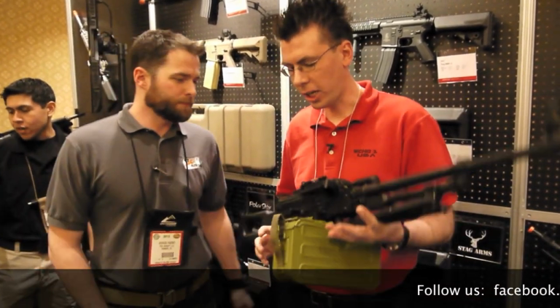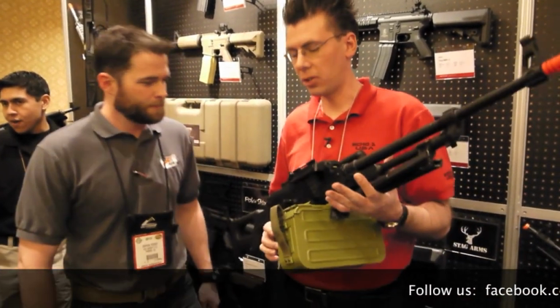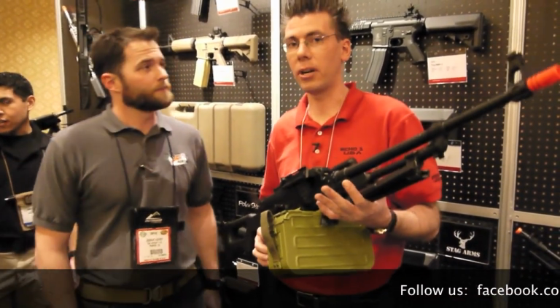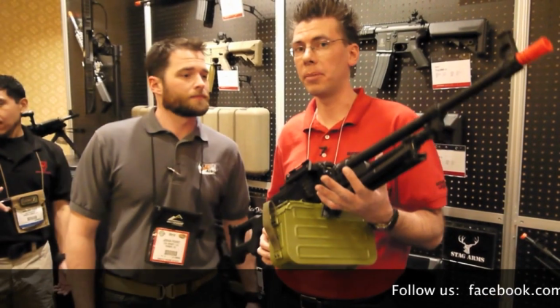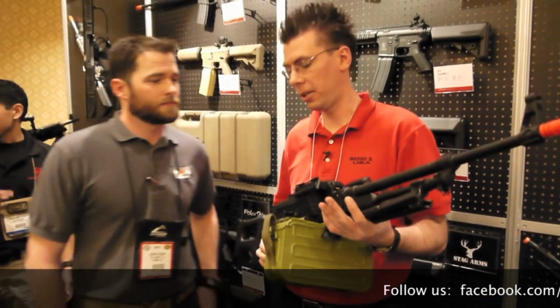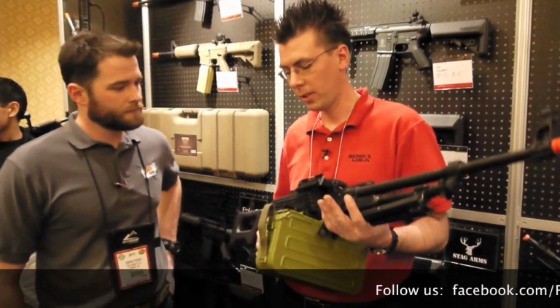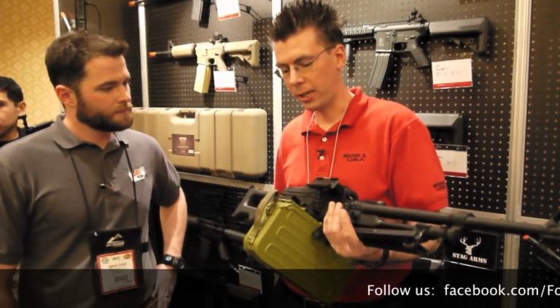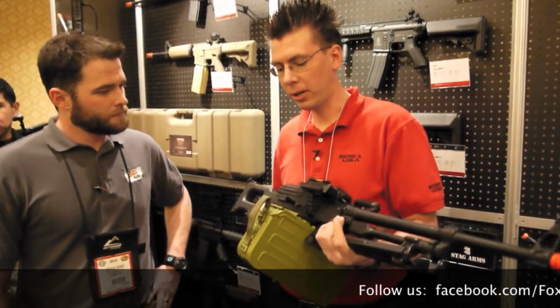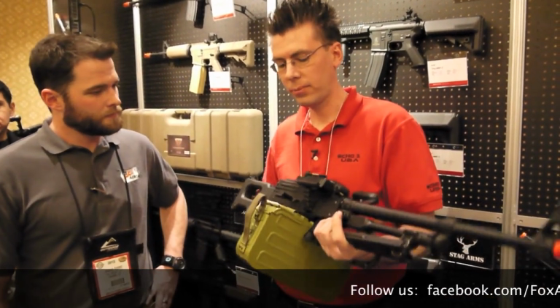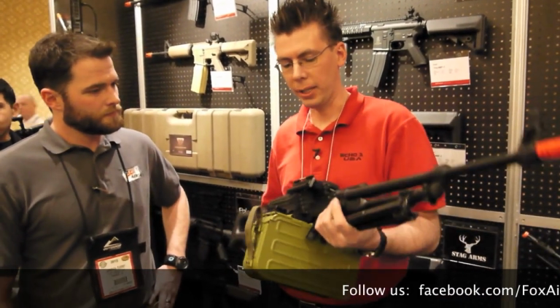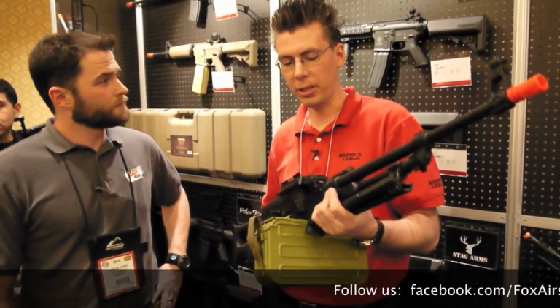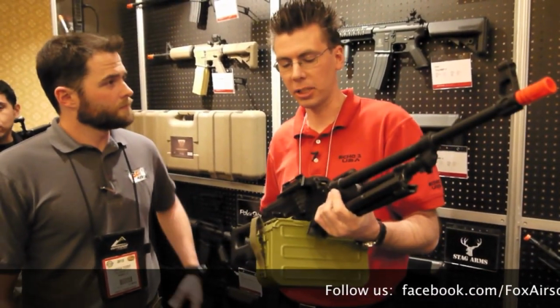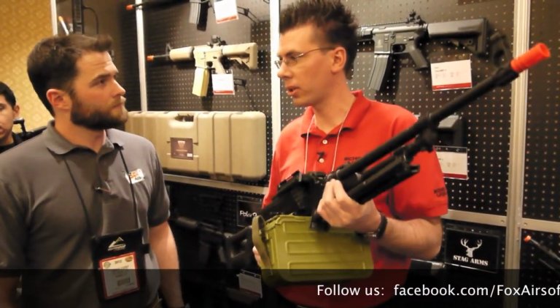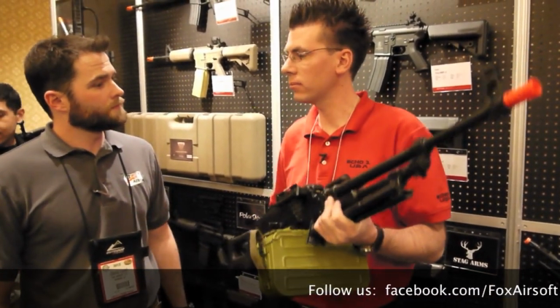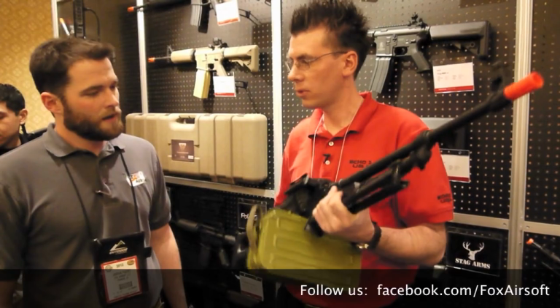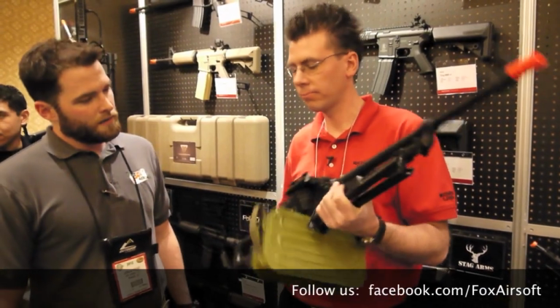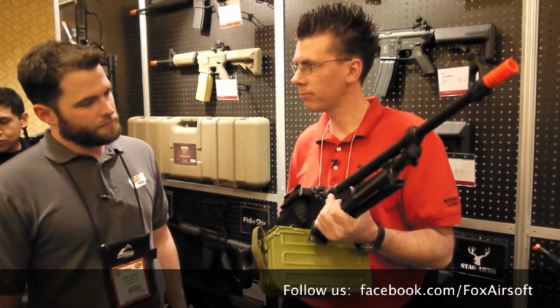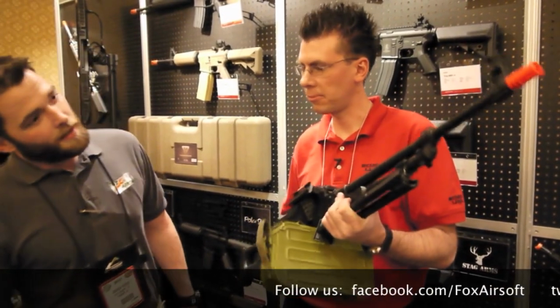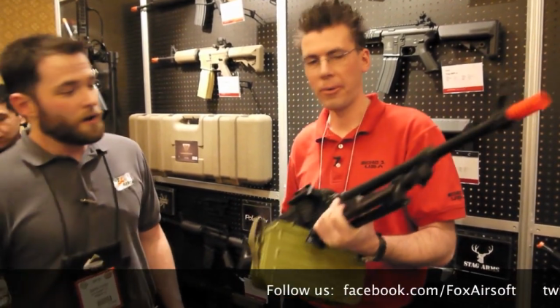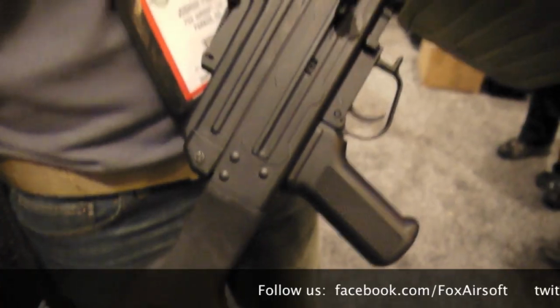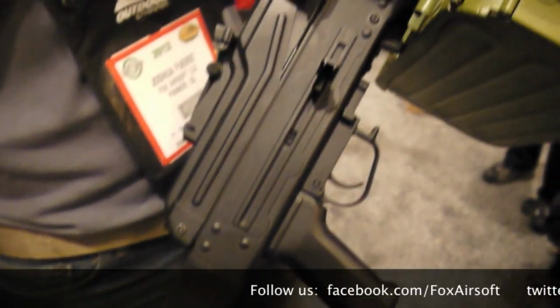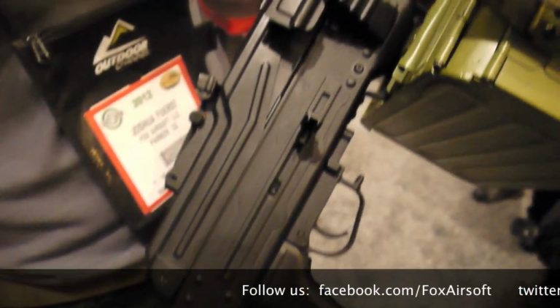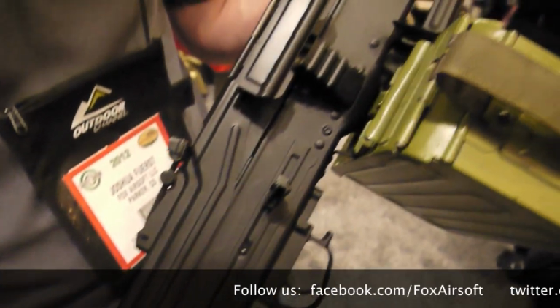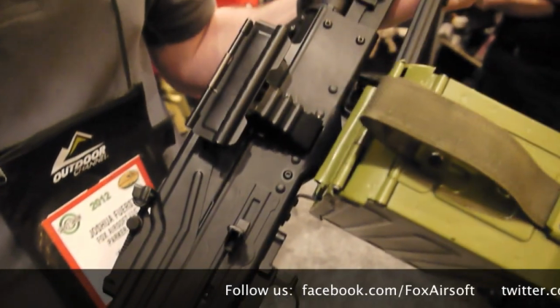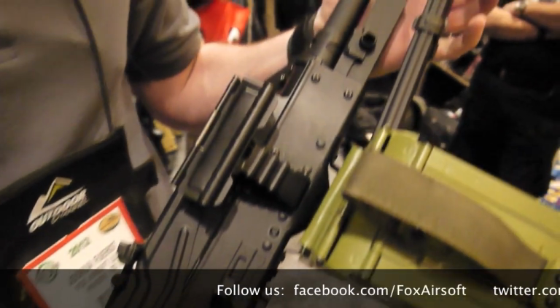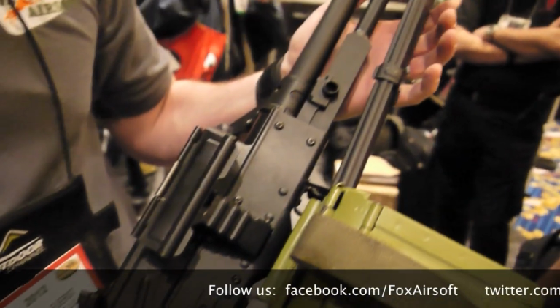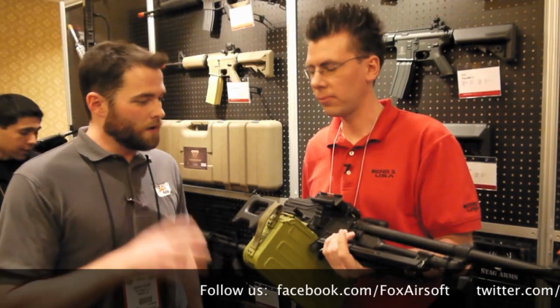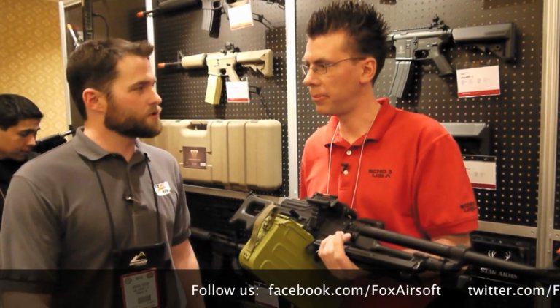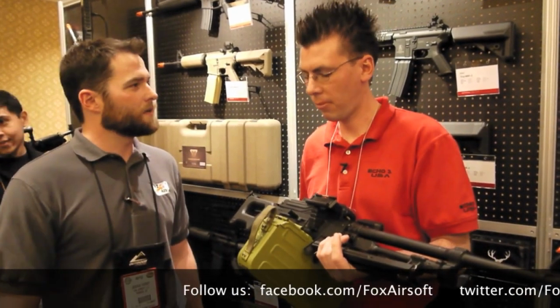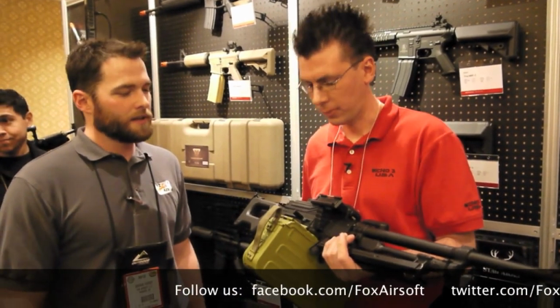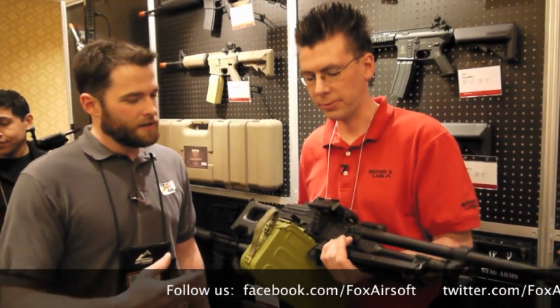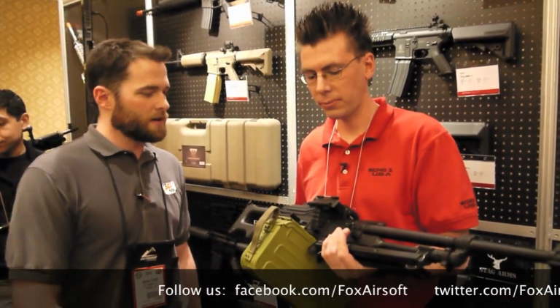First off, this is the Red Star ECHO-1 PKM. Full metal, it's basically the ultimate support gun. I know a lot of customers are really excited to get their hands on one of these. It's one of the first ones coming out in the U.S. market.